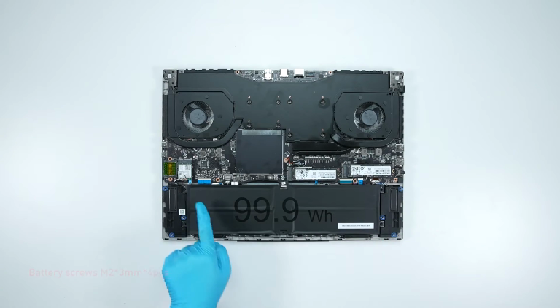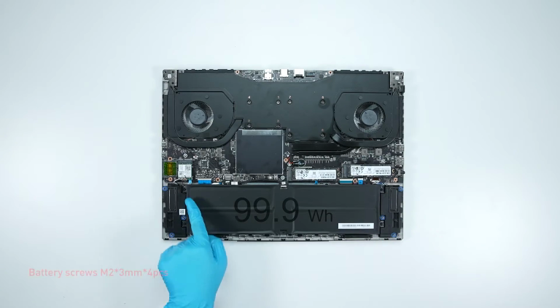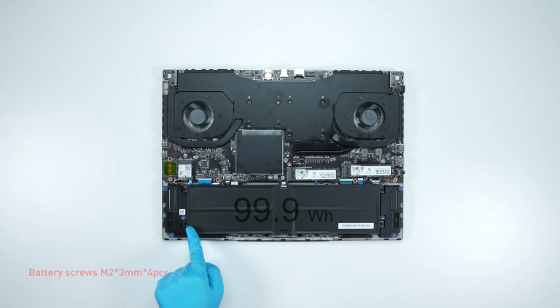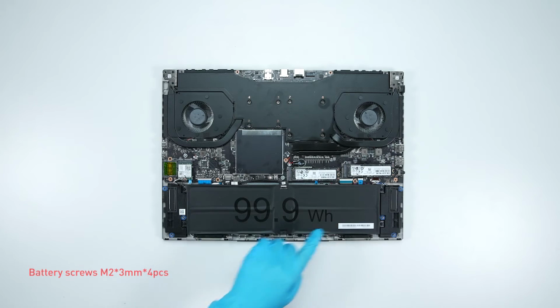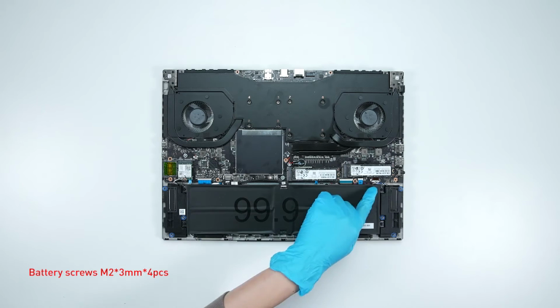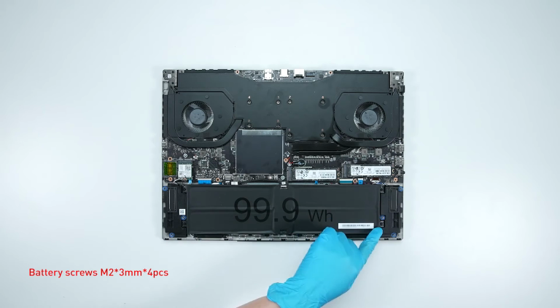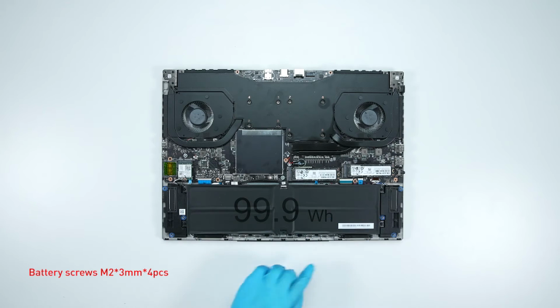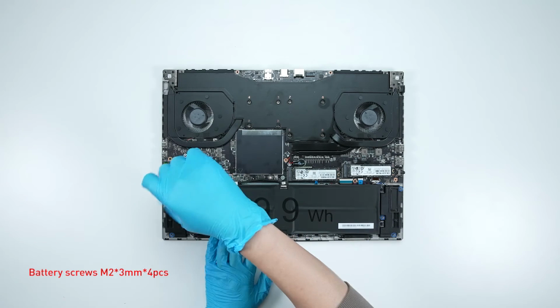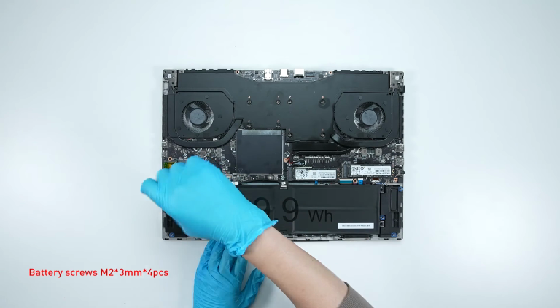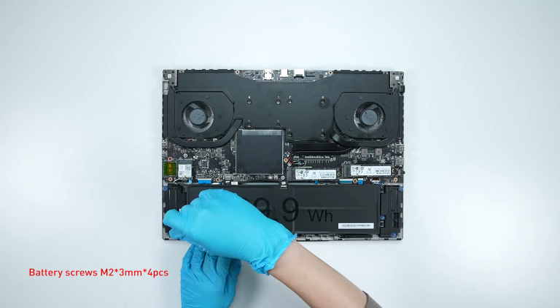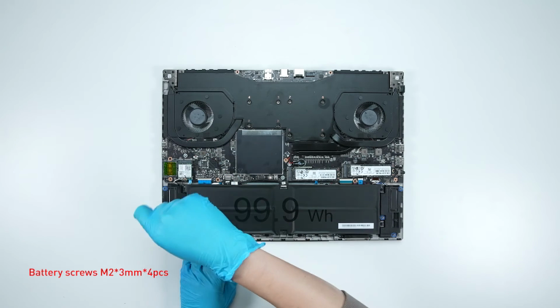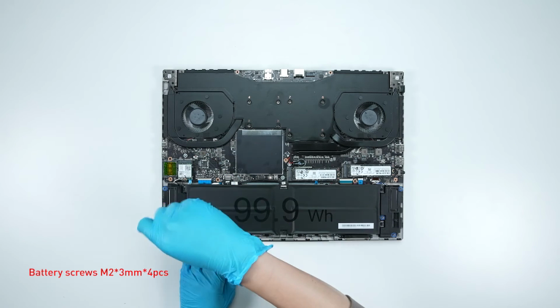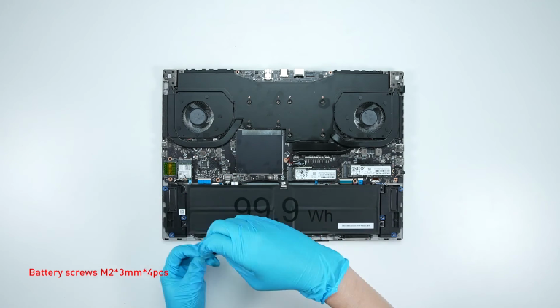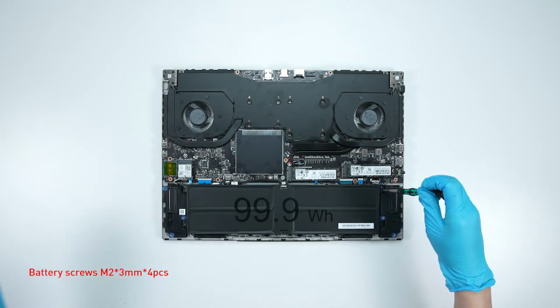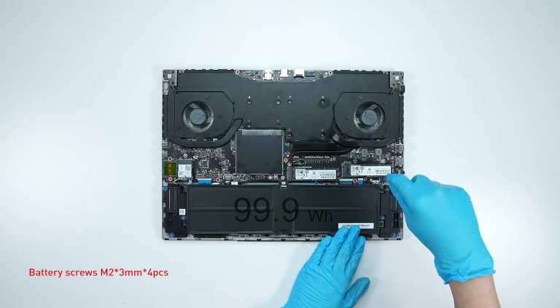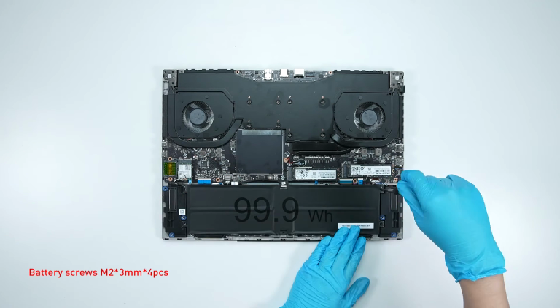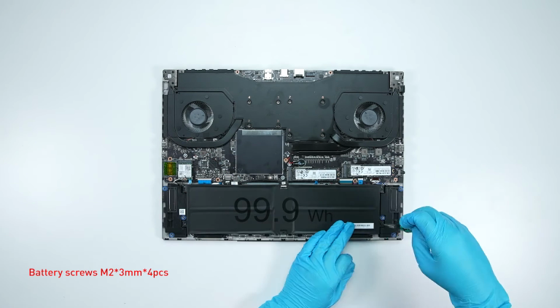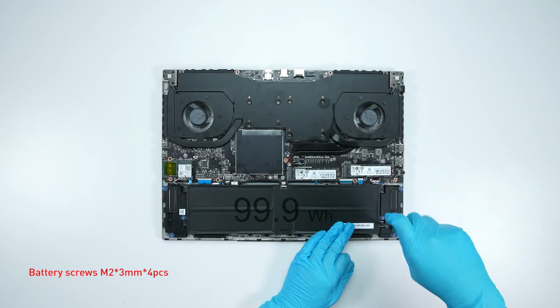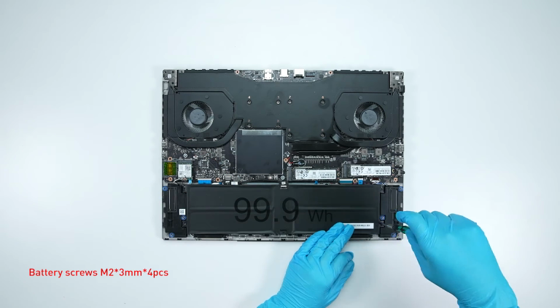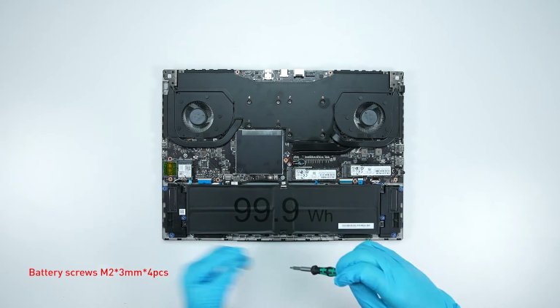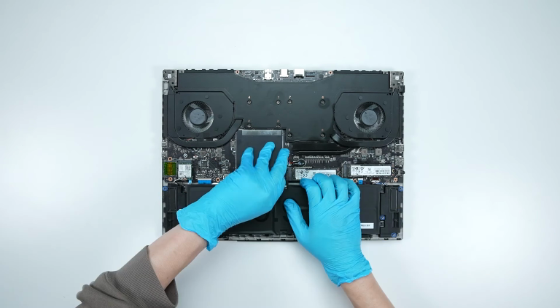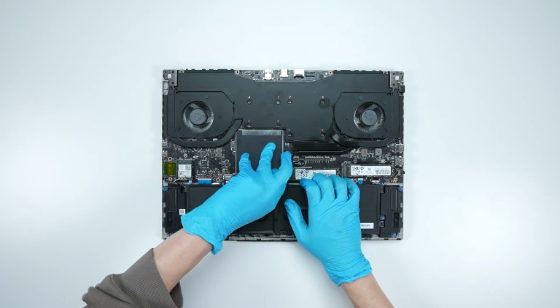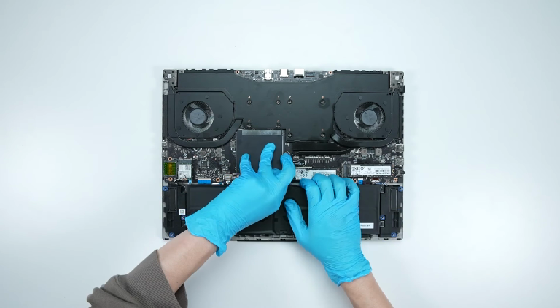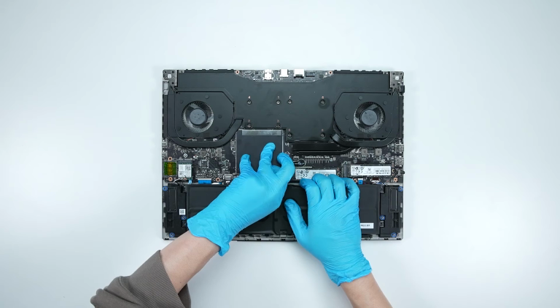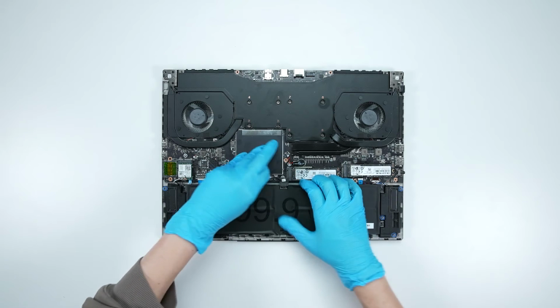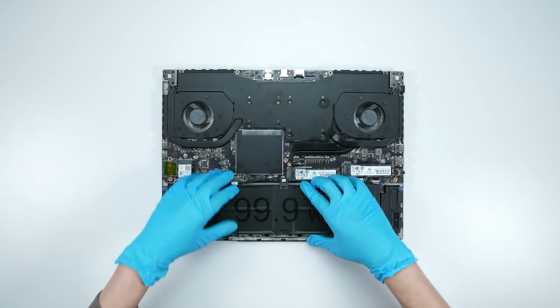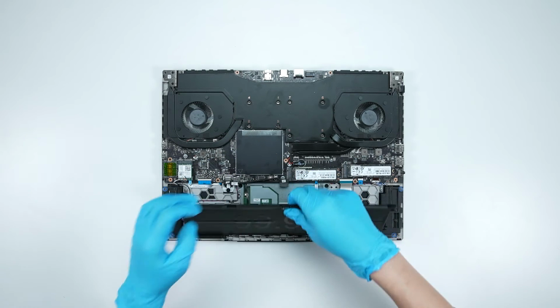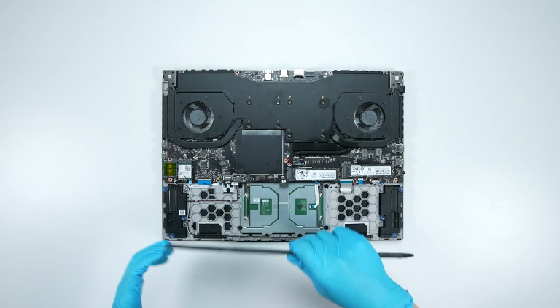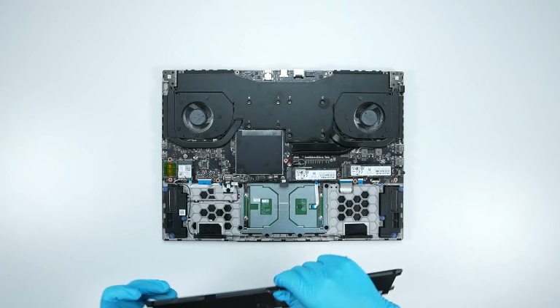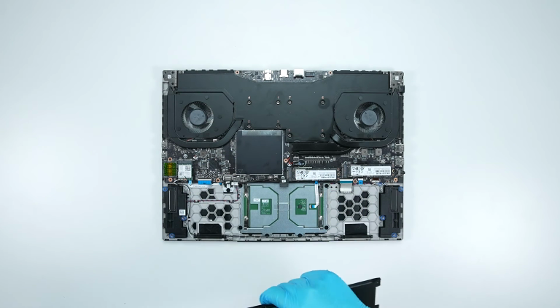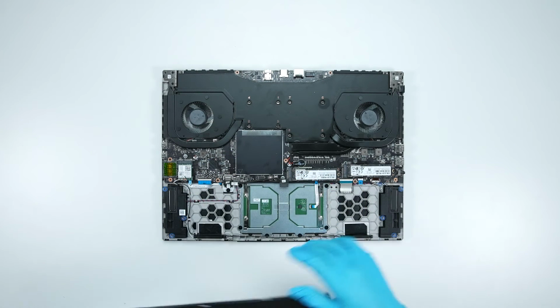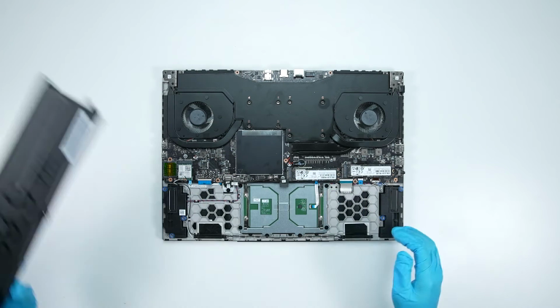Remove the four screws on the battery. Disconnect the battery cable and then remove the battery.